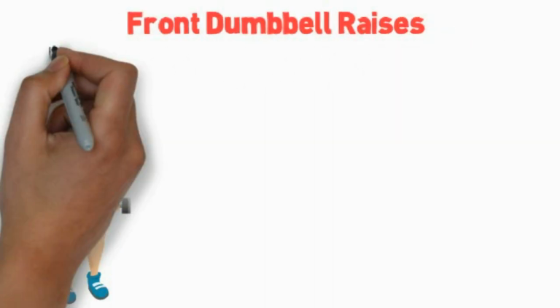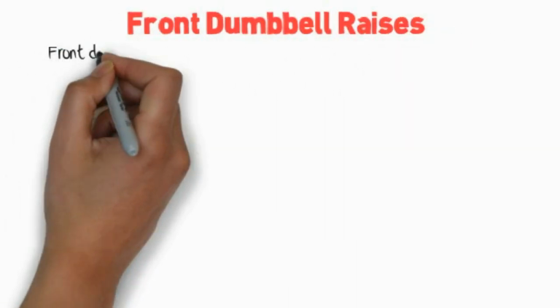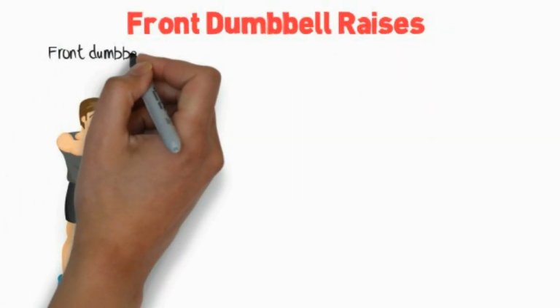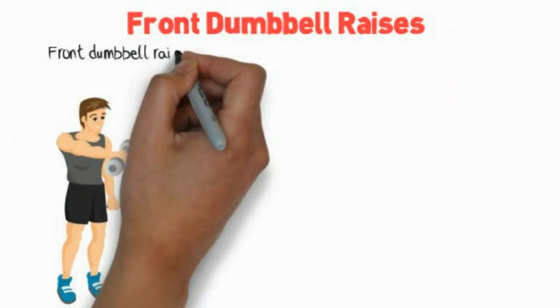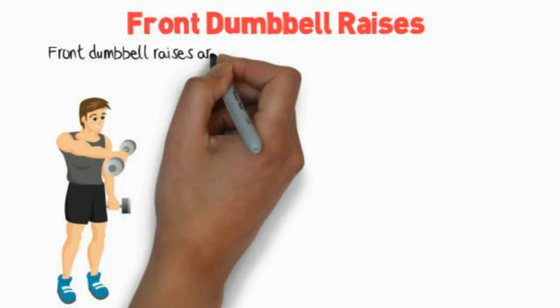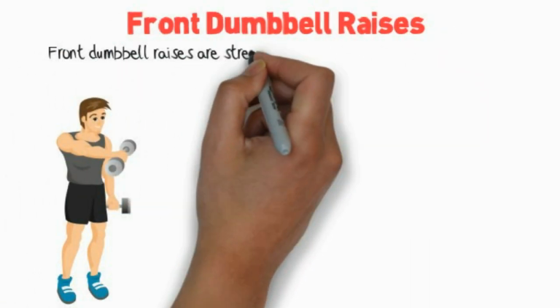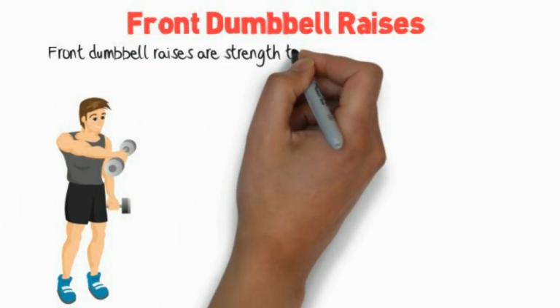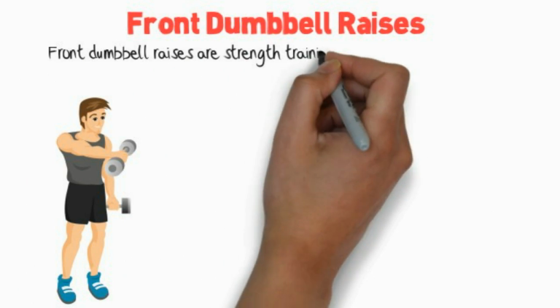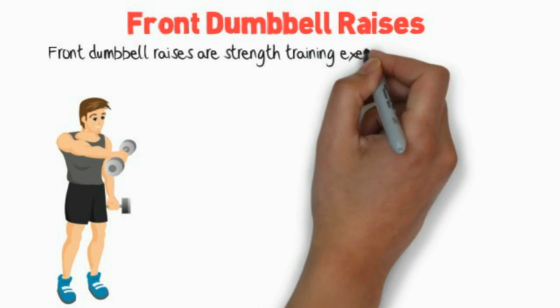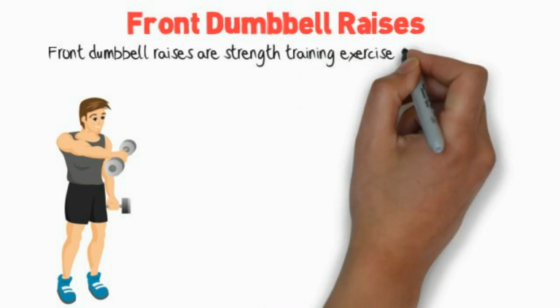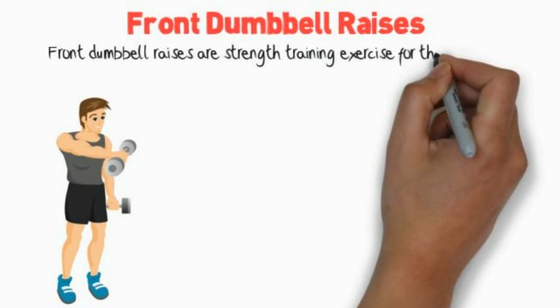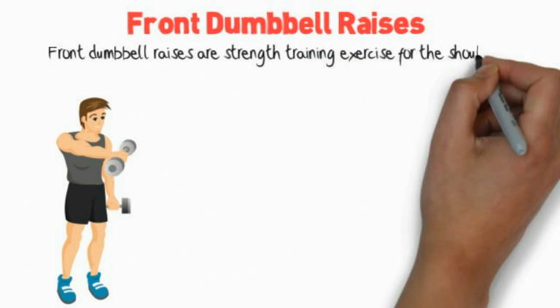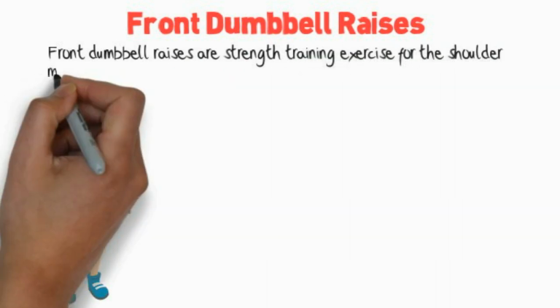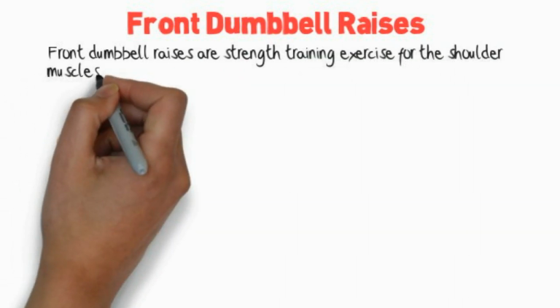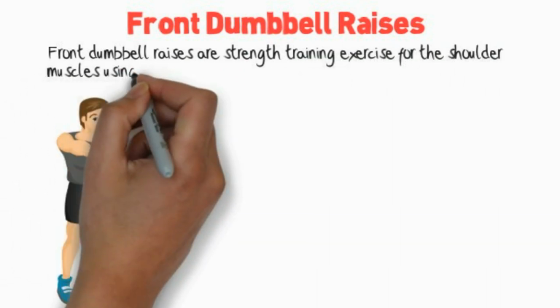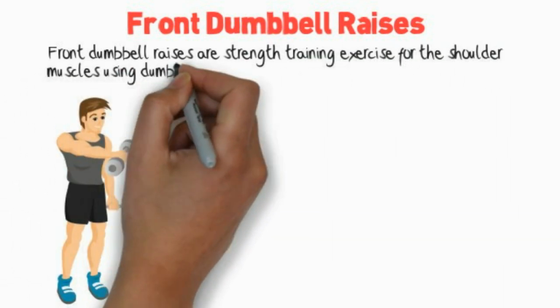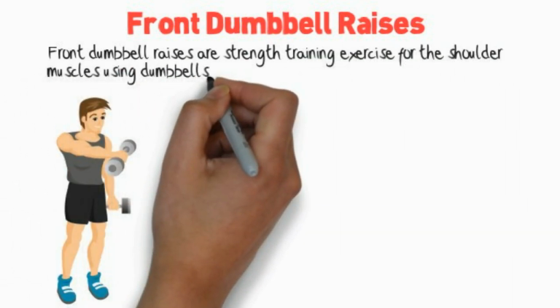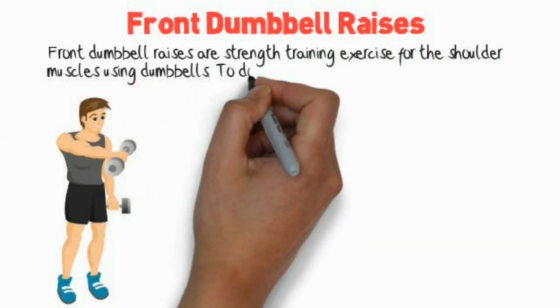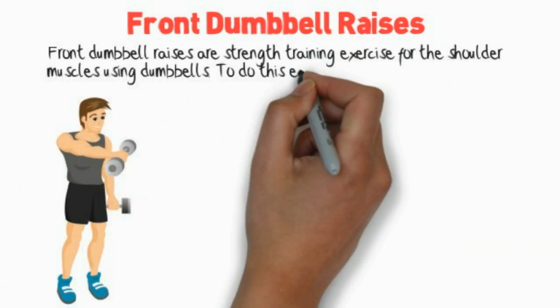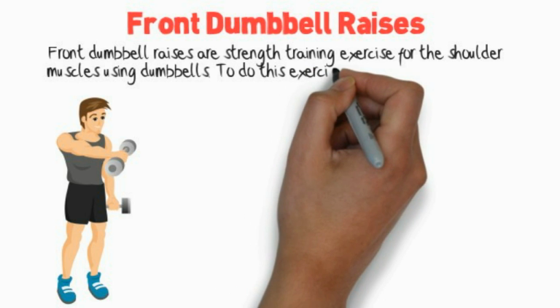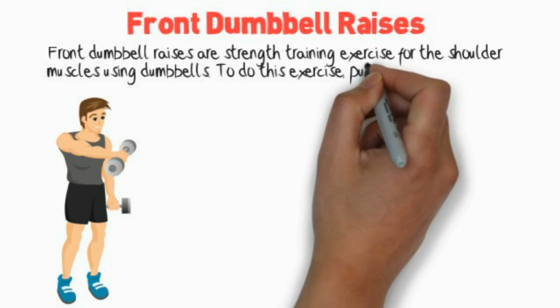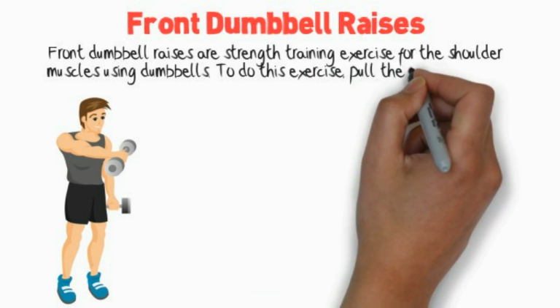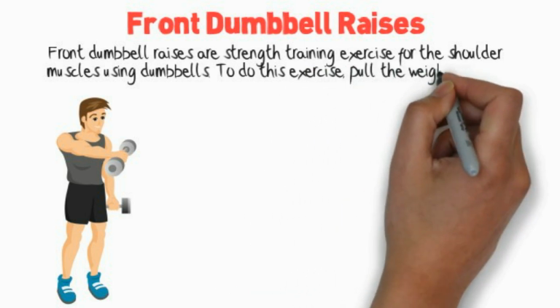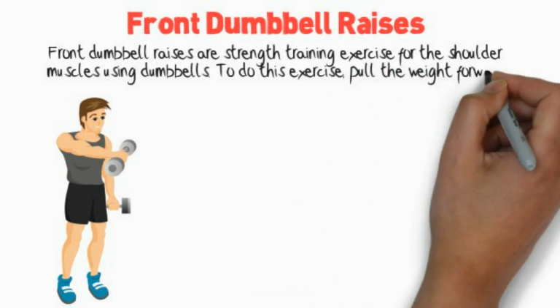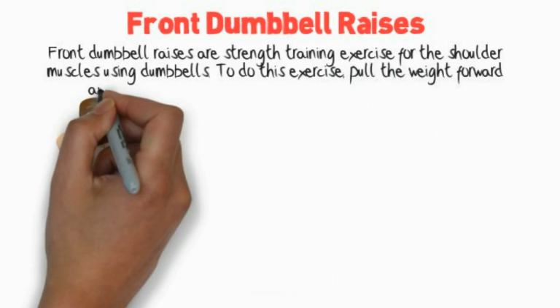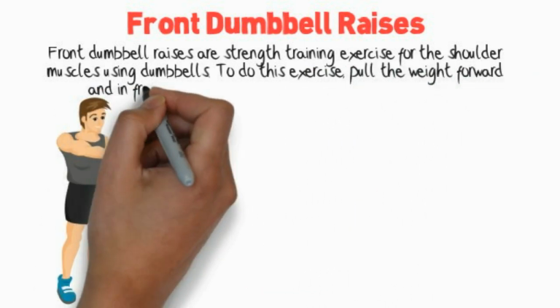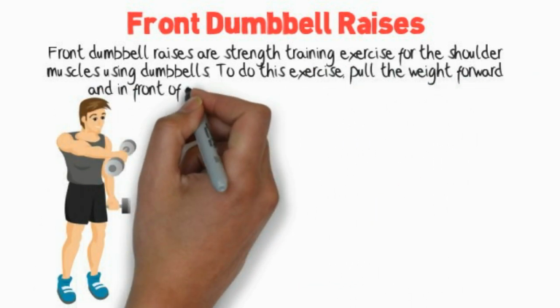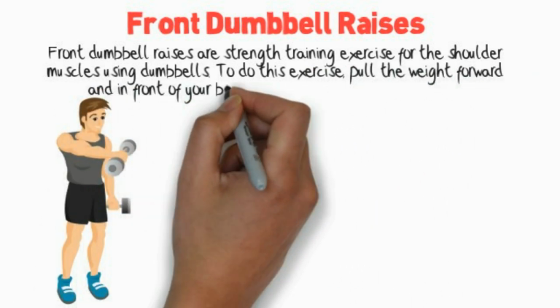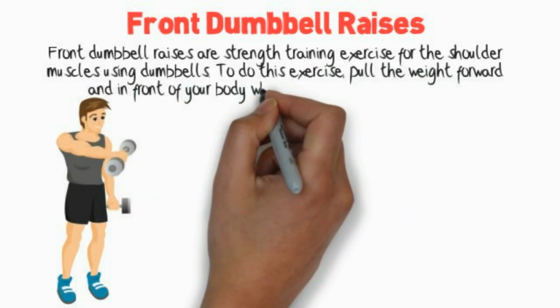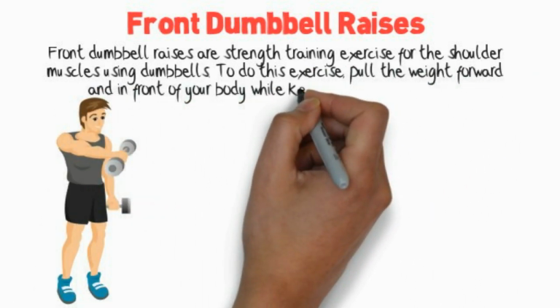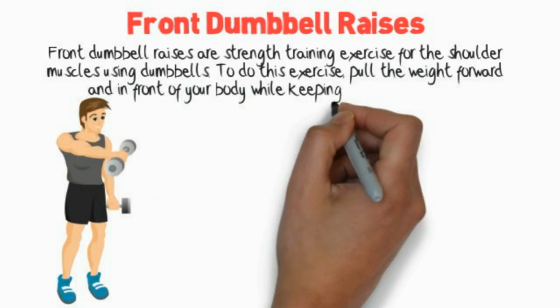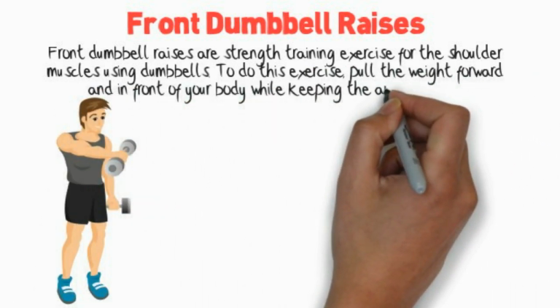Front Dumbbell Raises are a strength training exercise for the shoulder muscles using dumbbells. To do this exercise, pull the weight forward and in front of your body while keeping the arms straight.